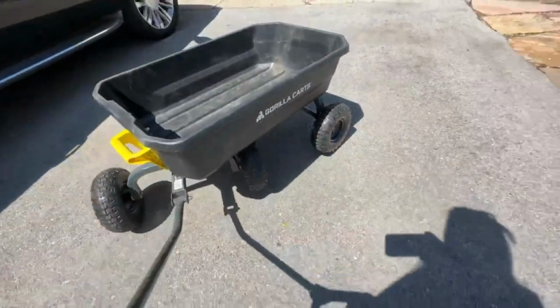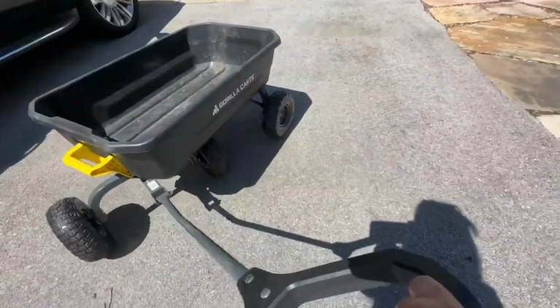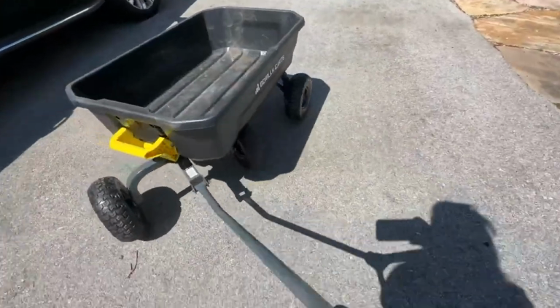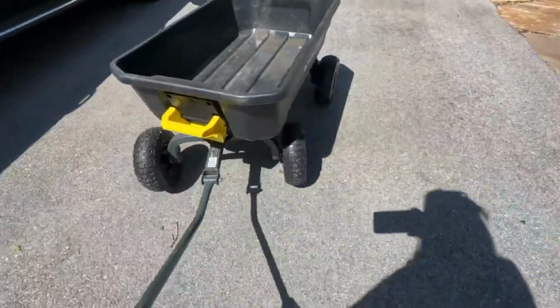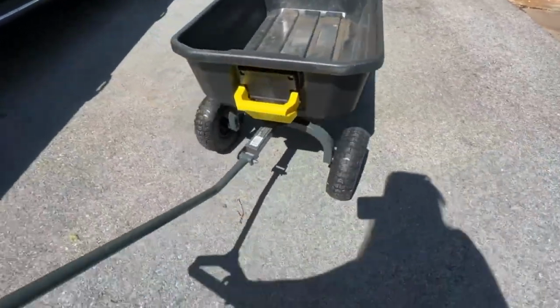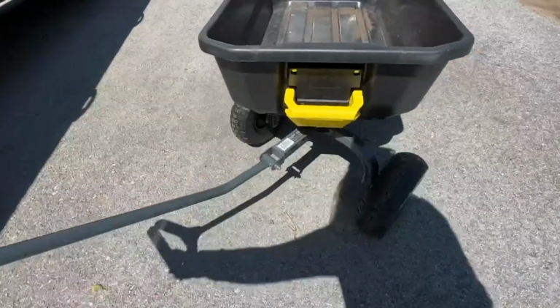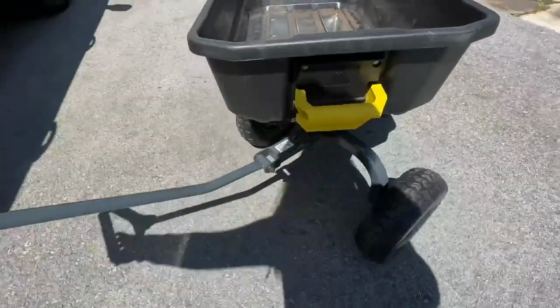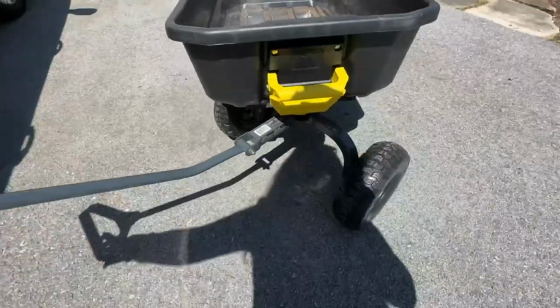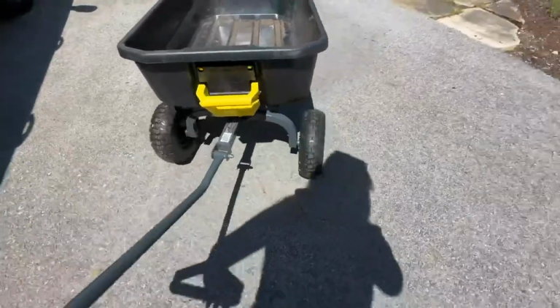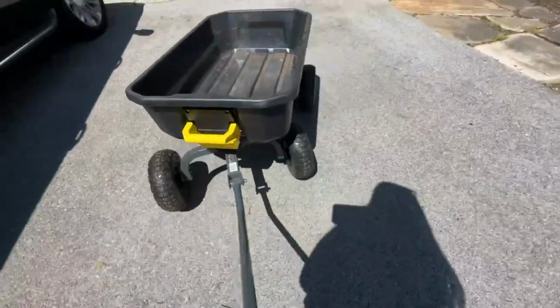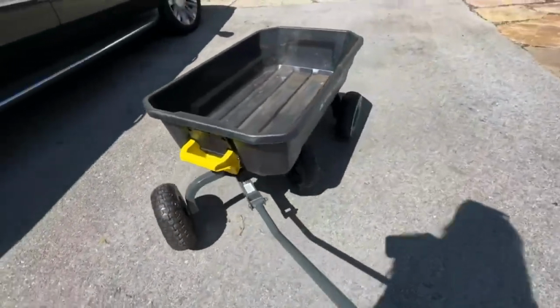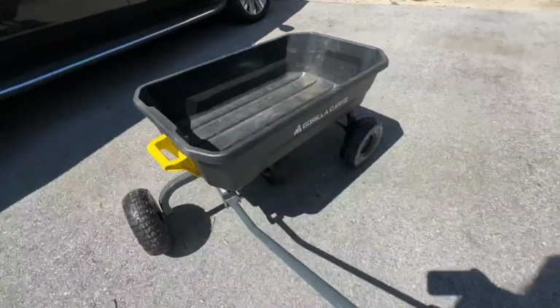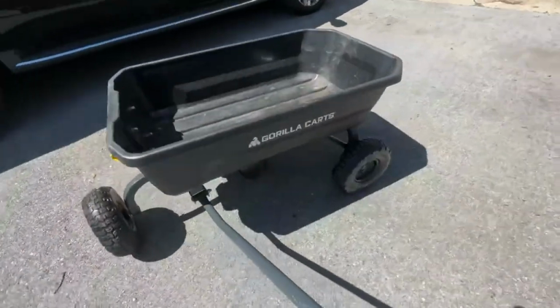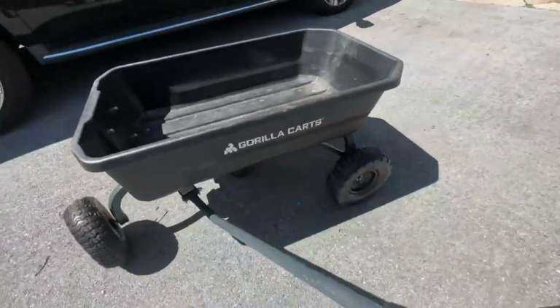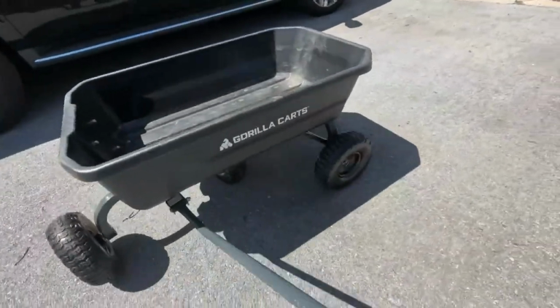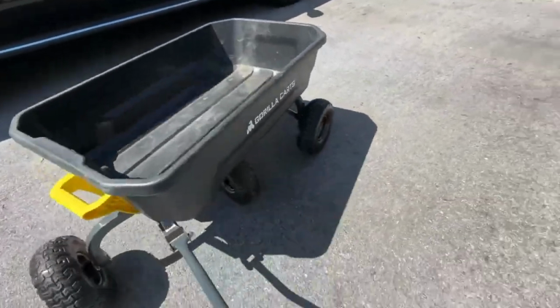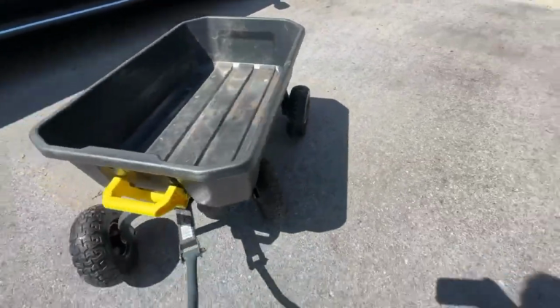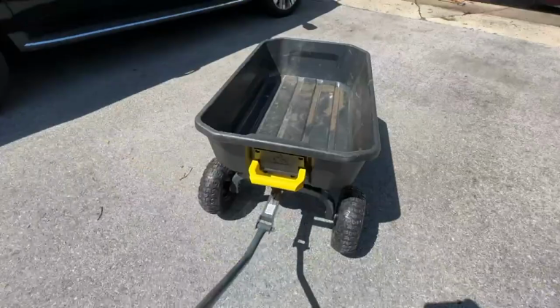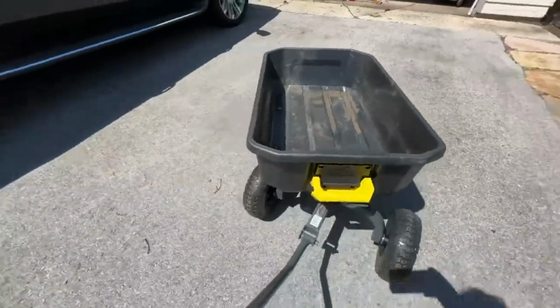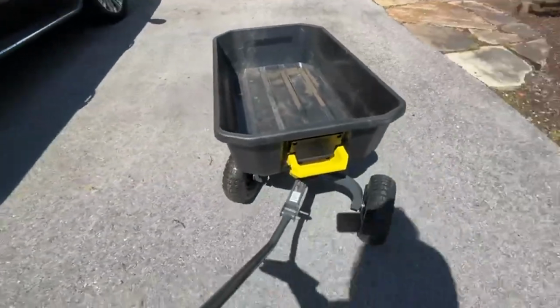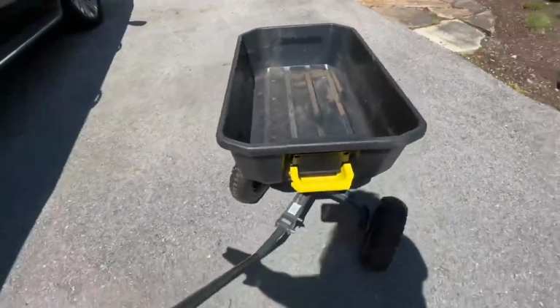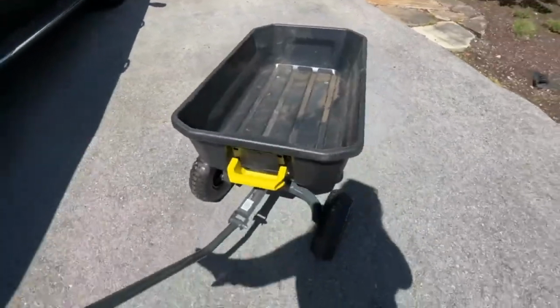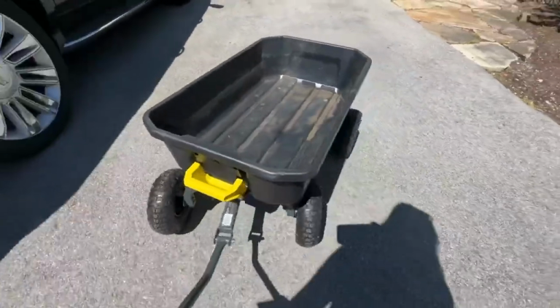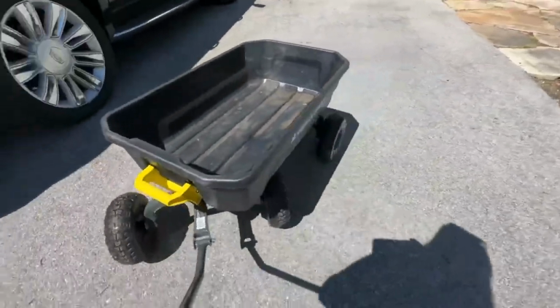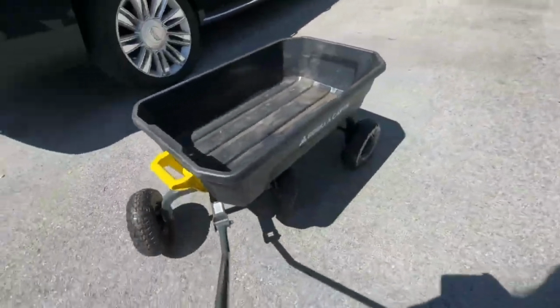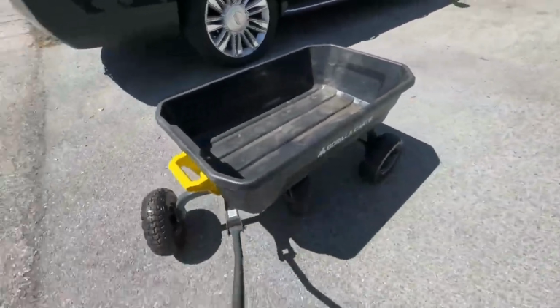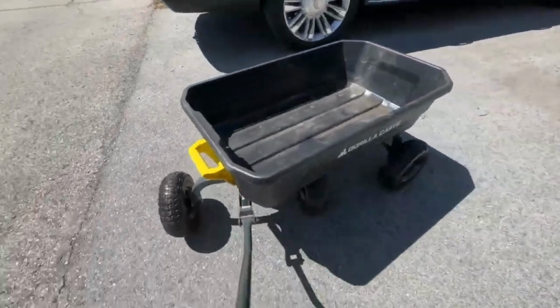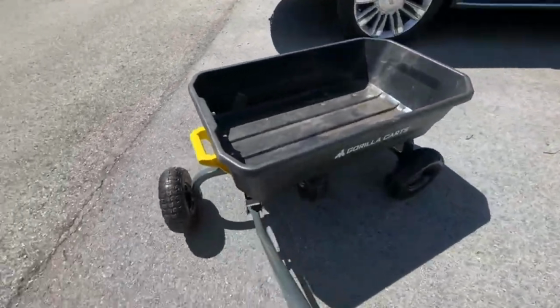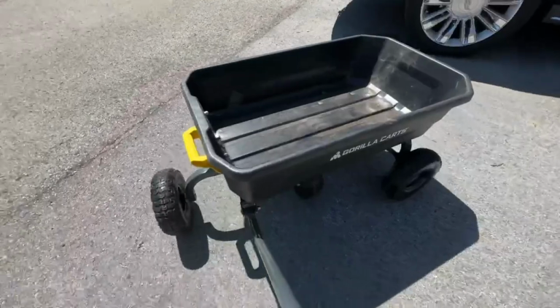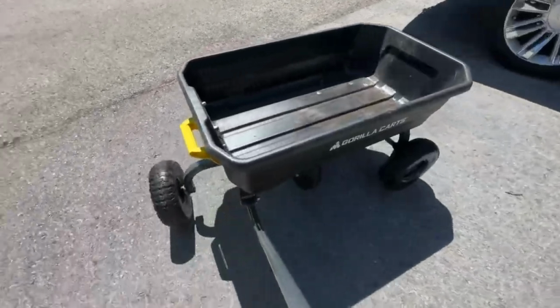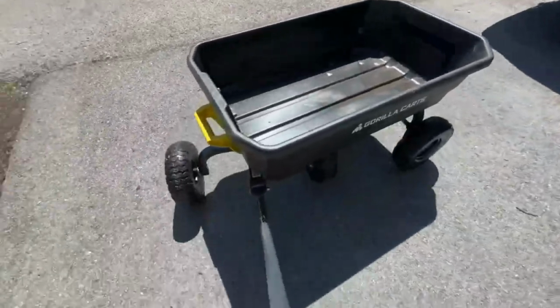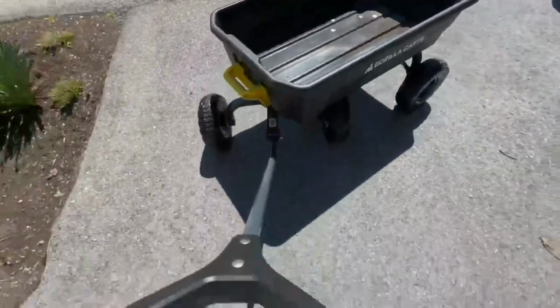I love that the front wheels can turn around really well, so you don't have to worry about going to different sides. Even when your load is very heavy, it's very easy to turn.